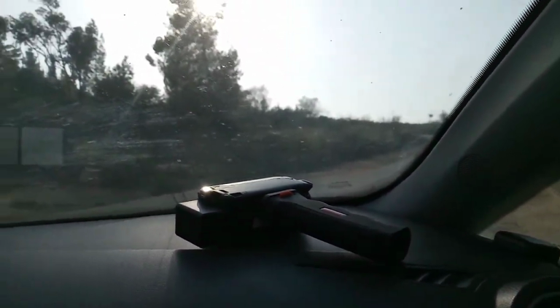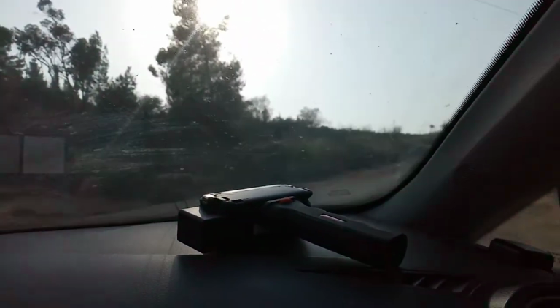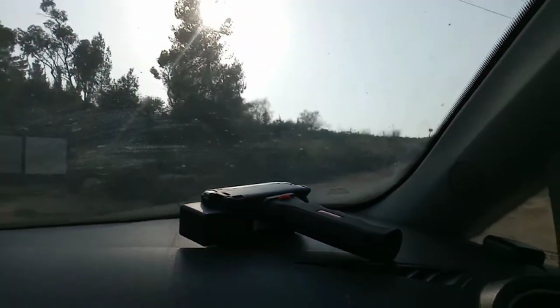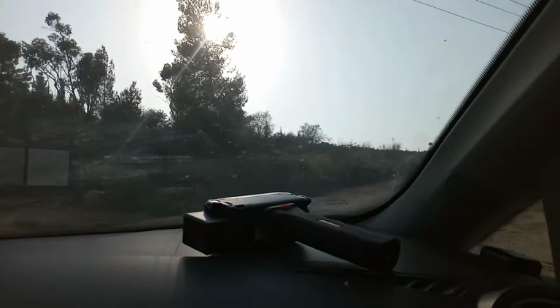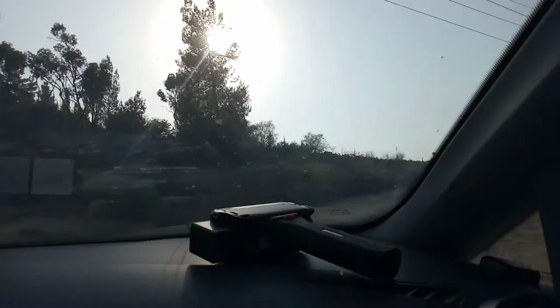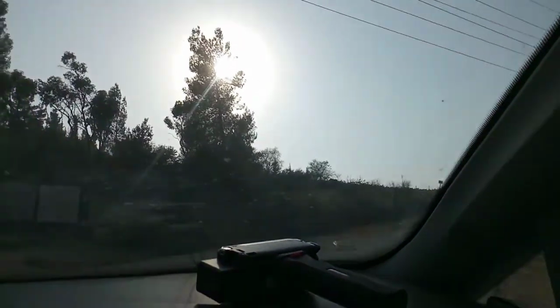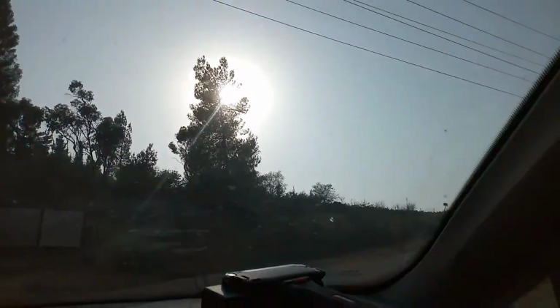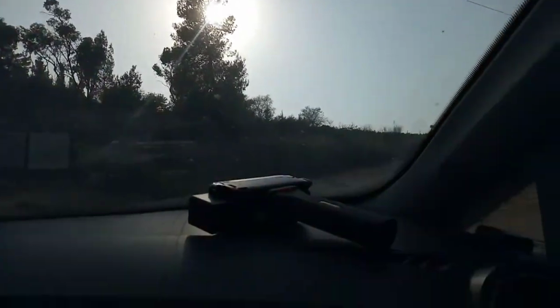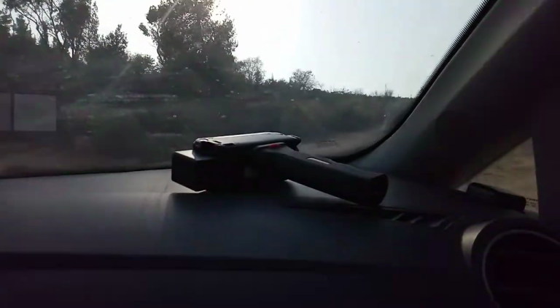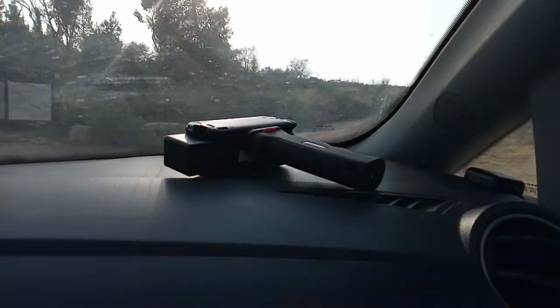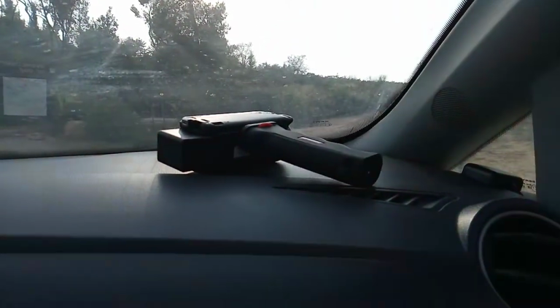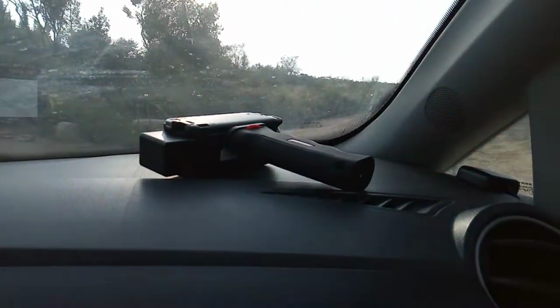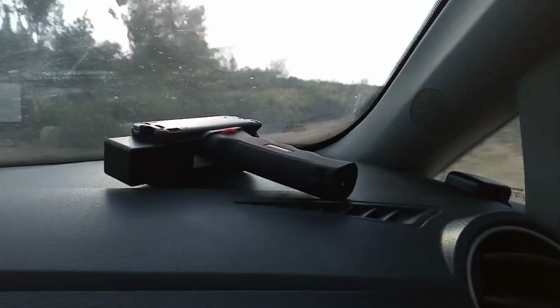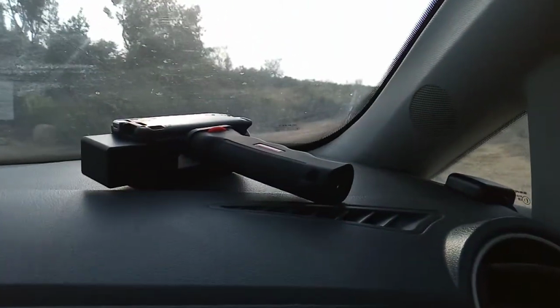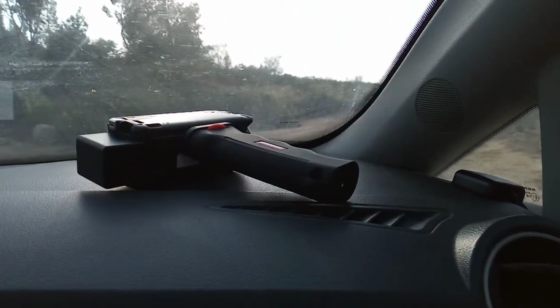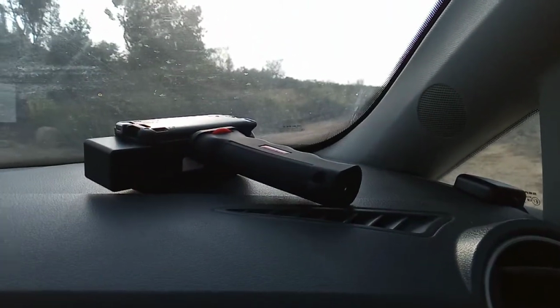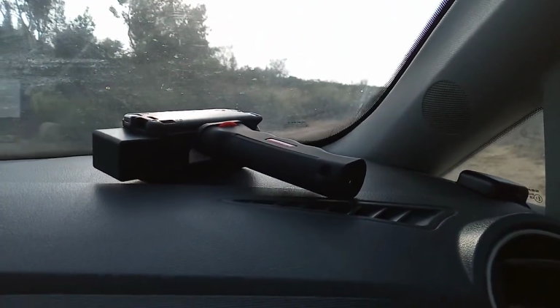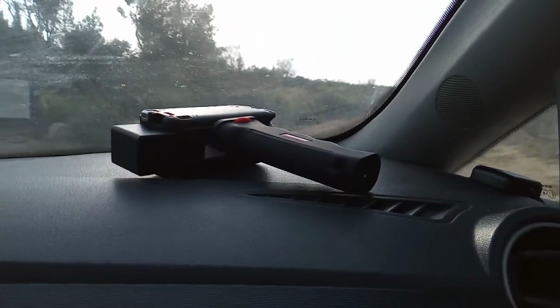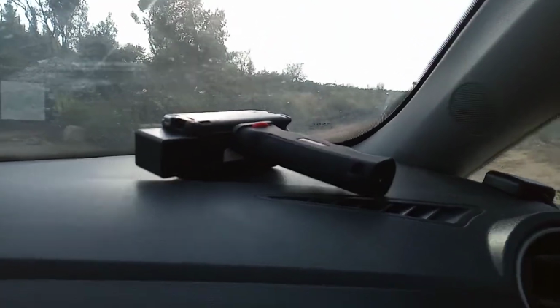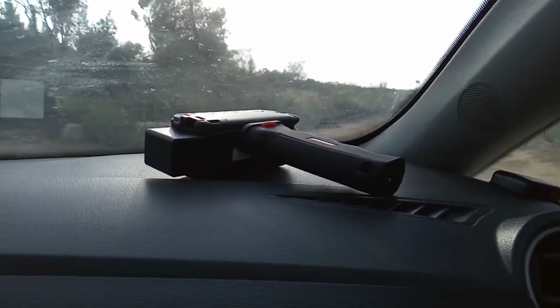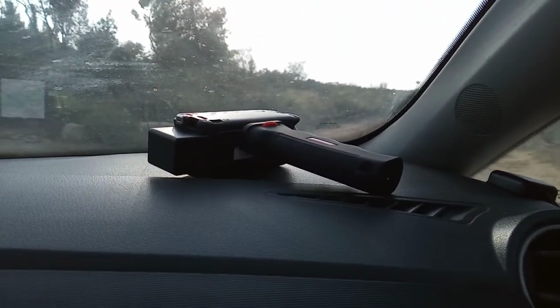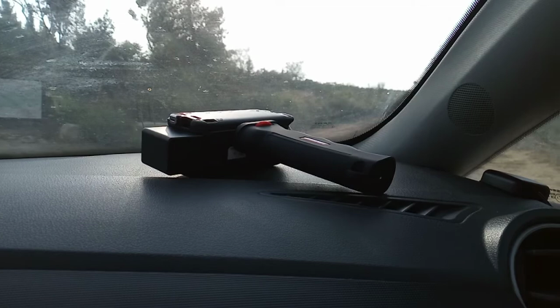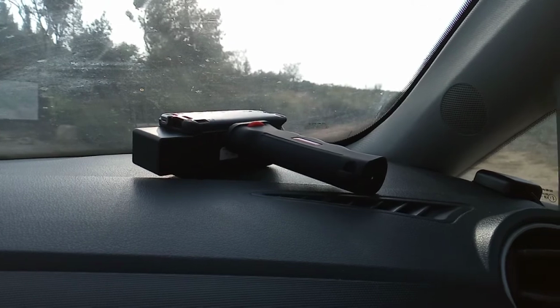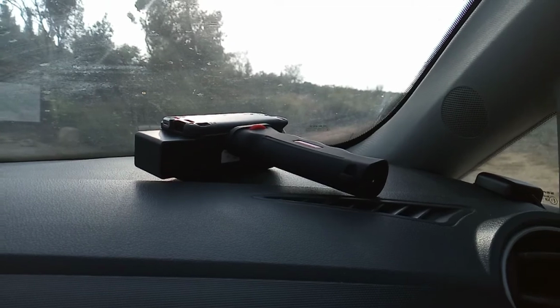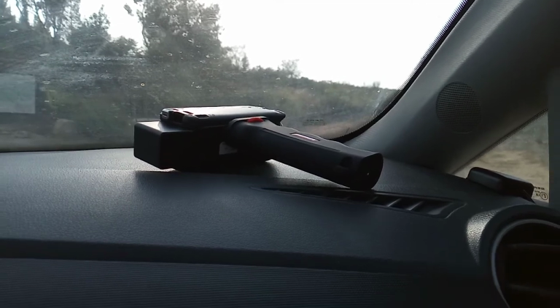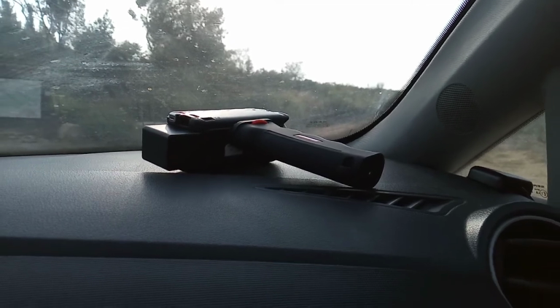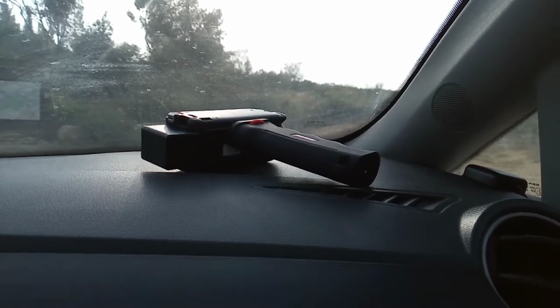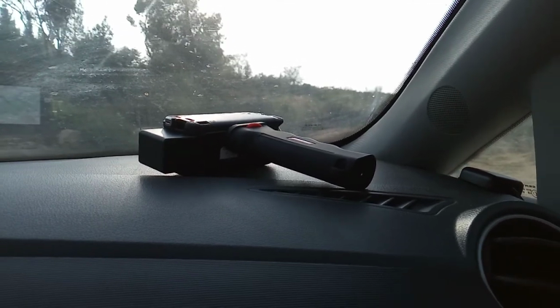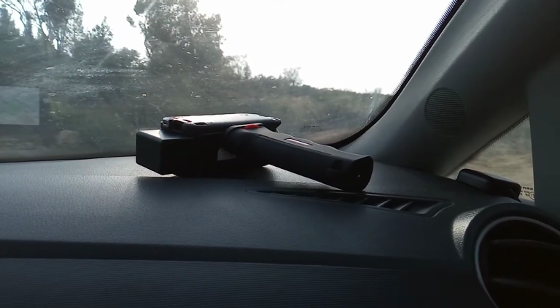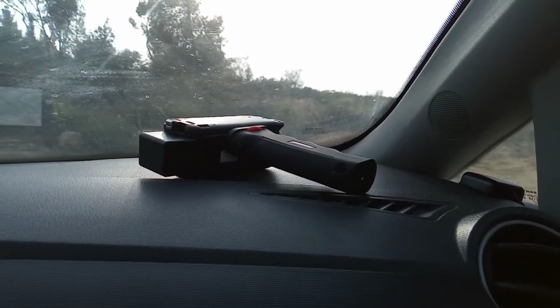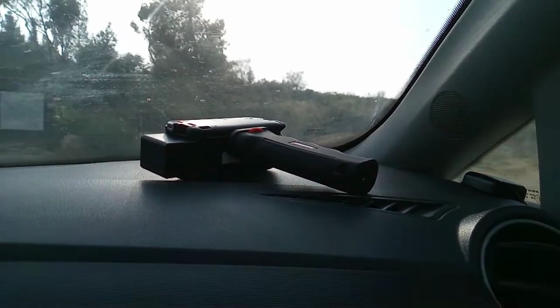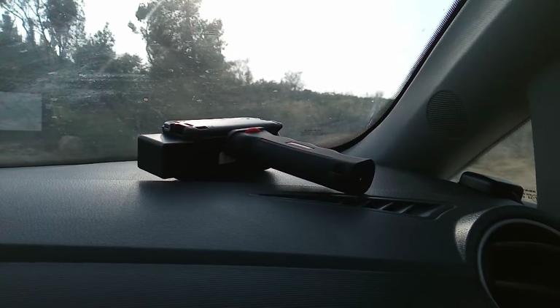Really helpful if you're doing shoots like we are, out on the road in nature, and your battery is draining quicker than you'd like — so you can just charge it up while you're between shots.